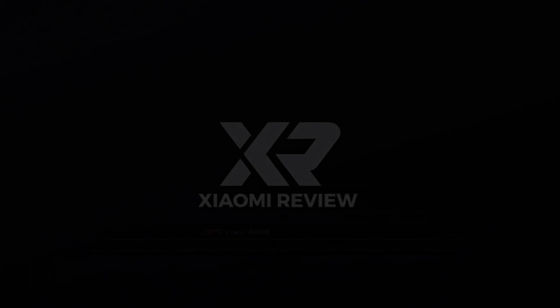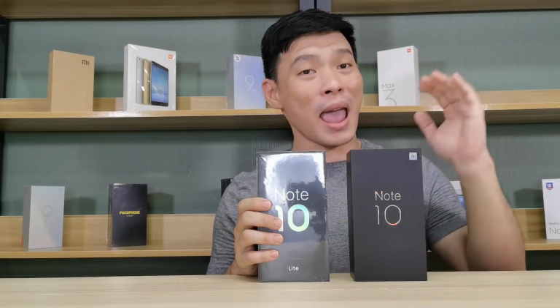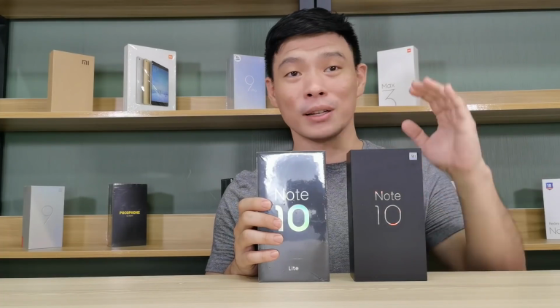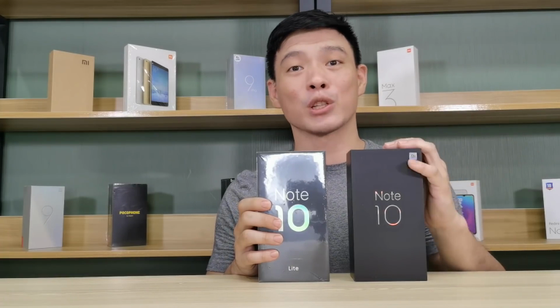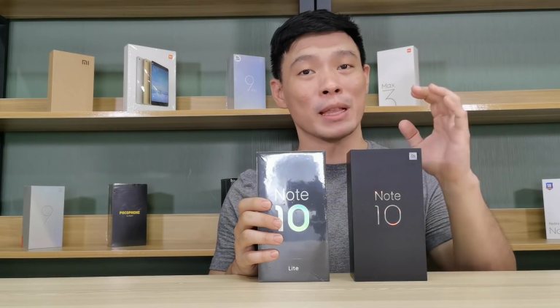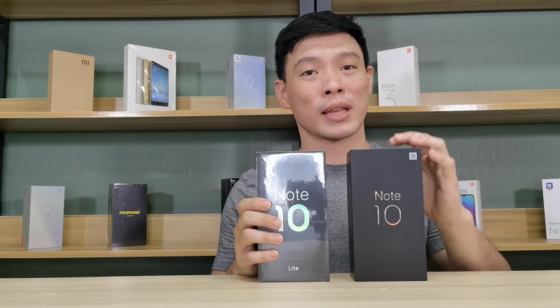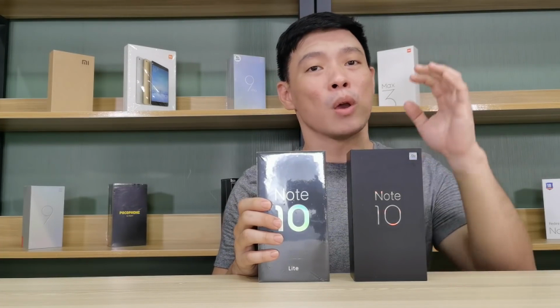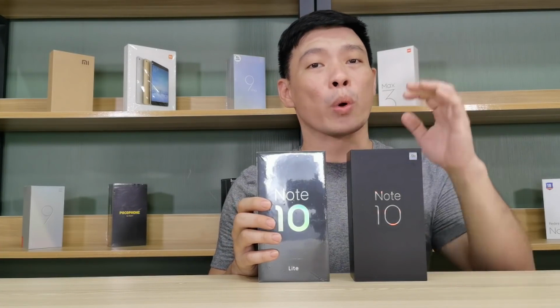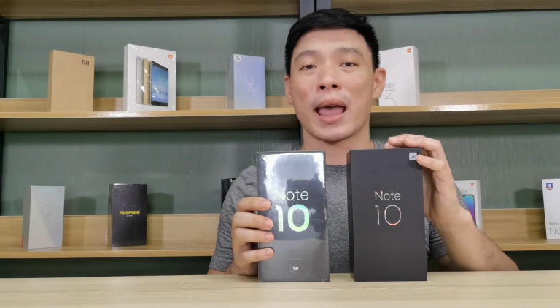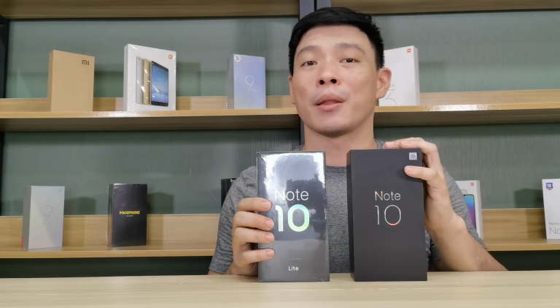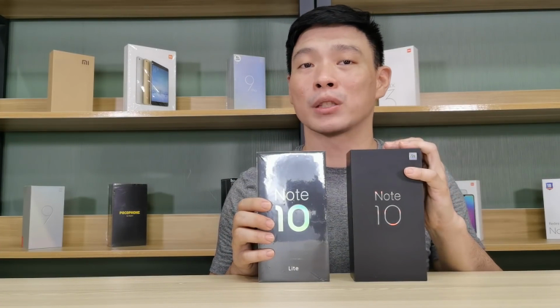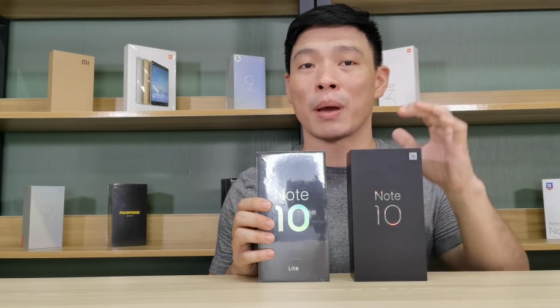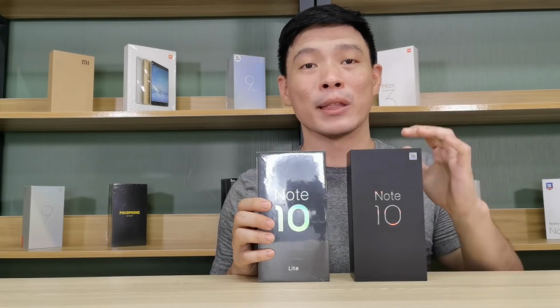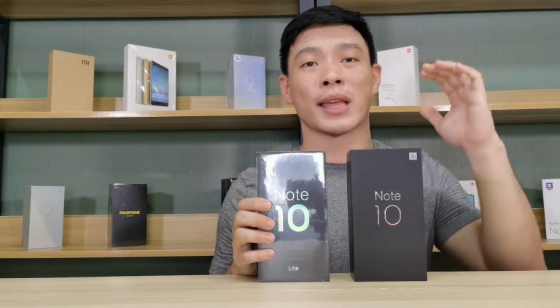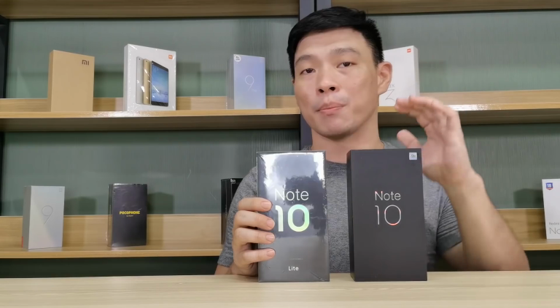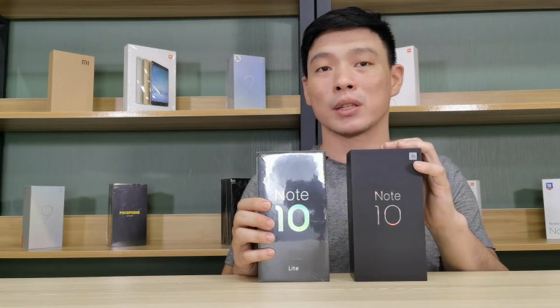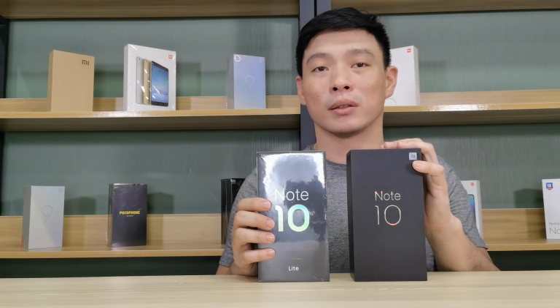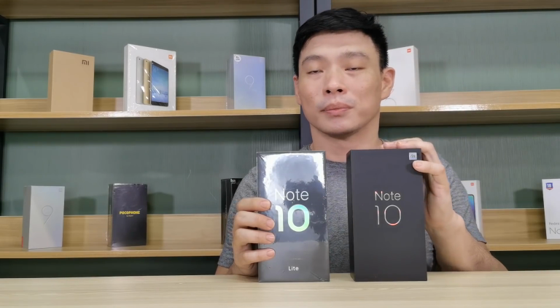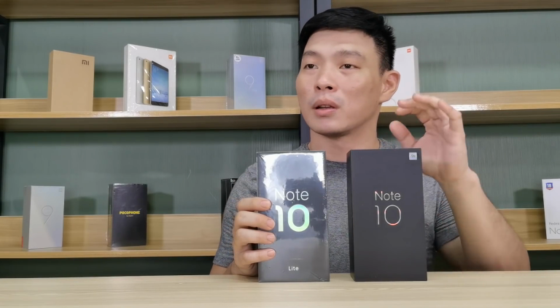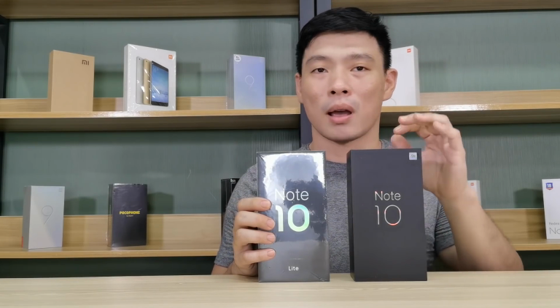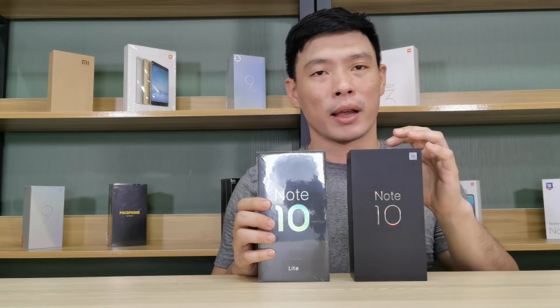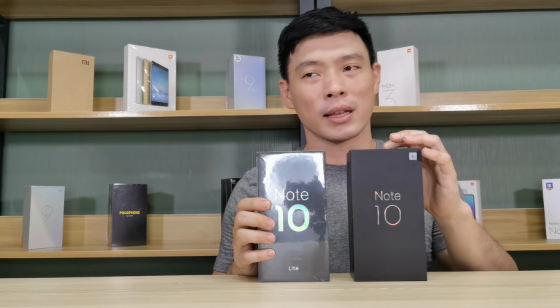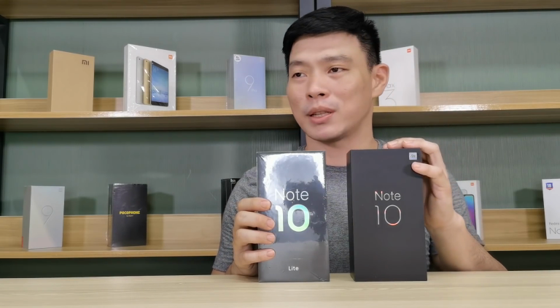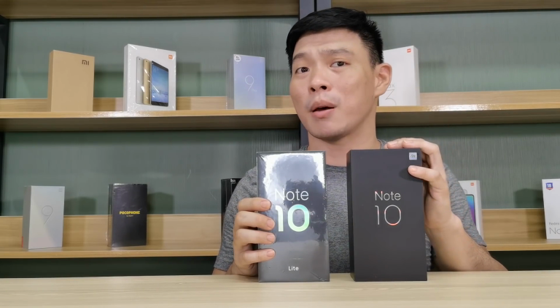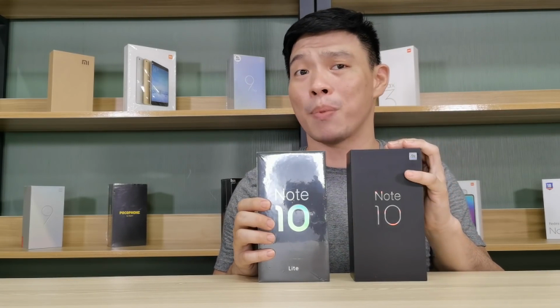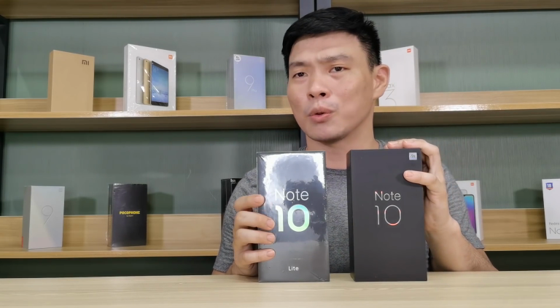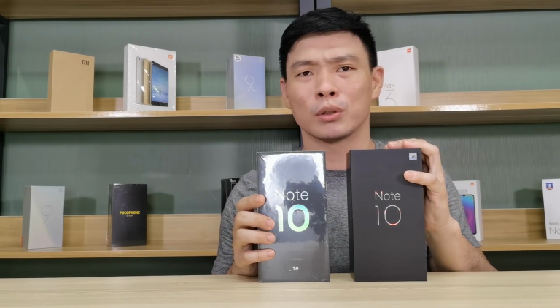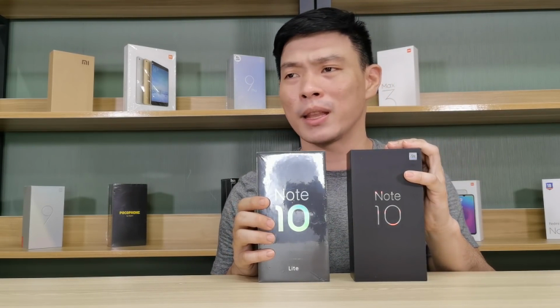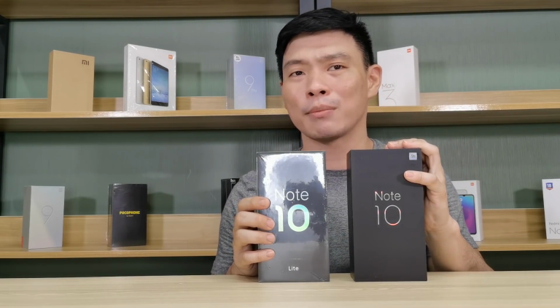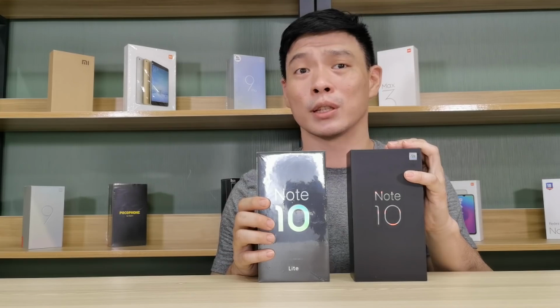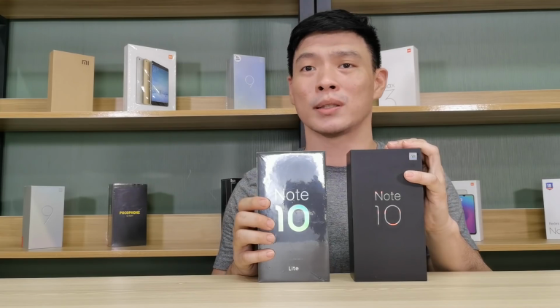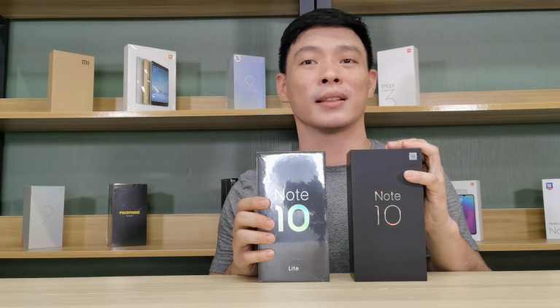I have here the box of my Mi Note 10, which I unboxed during my Mi Note 10 unboxing video. I kind of said the word unboxing too many times in just one sentence.